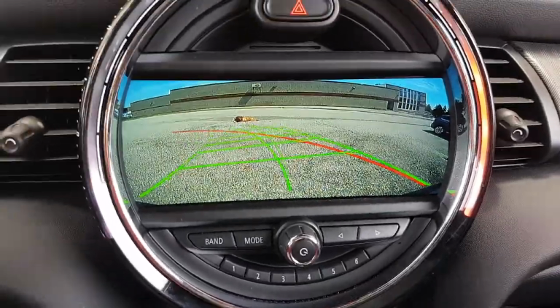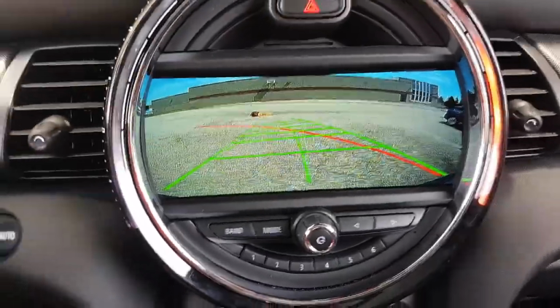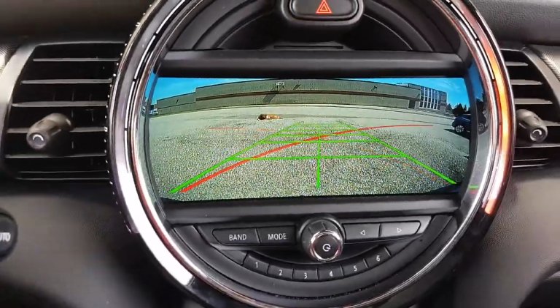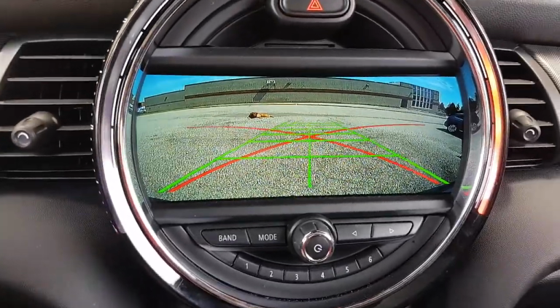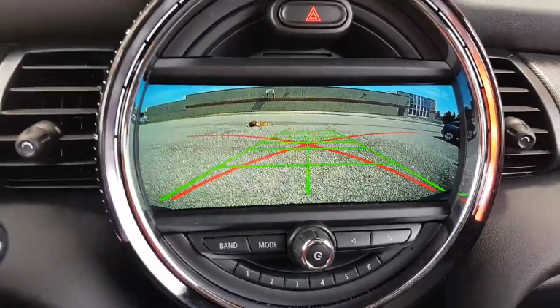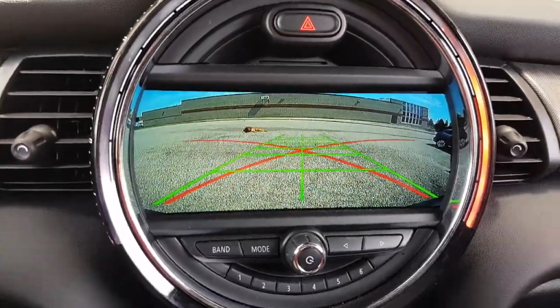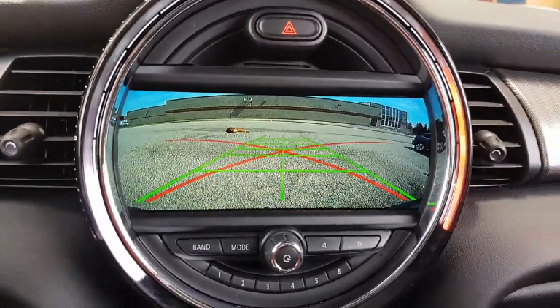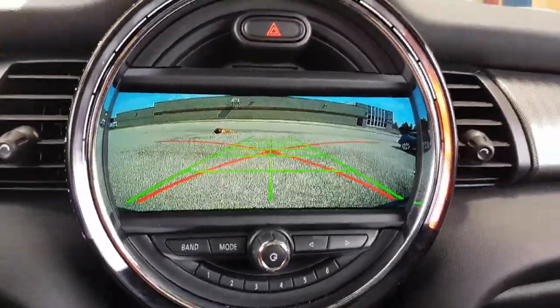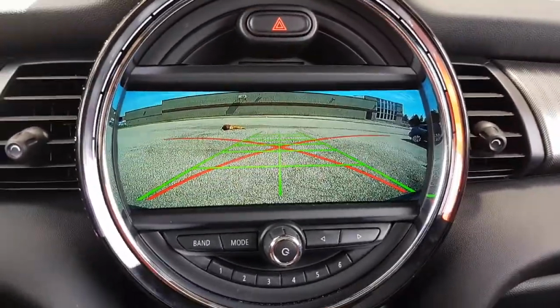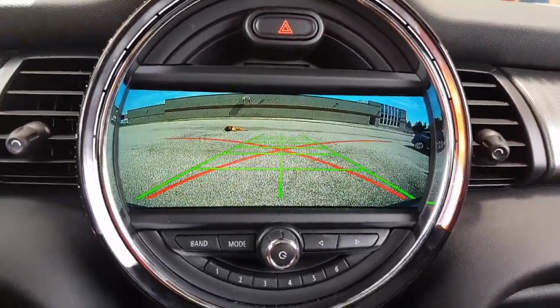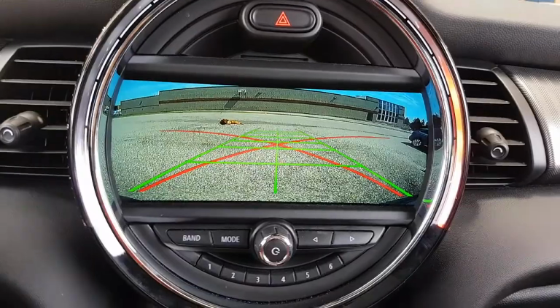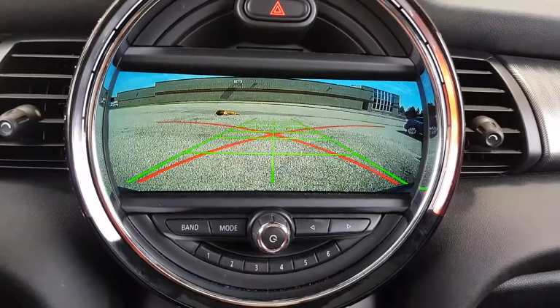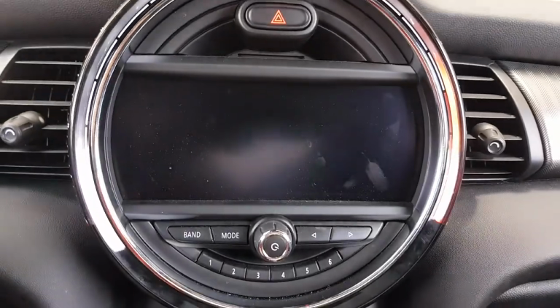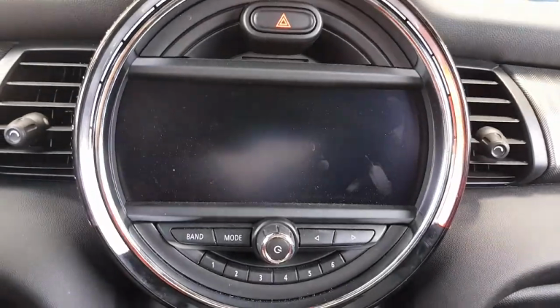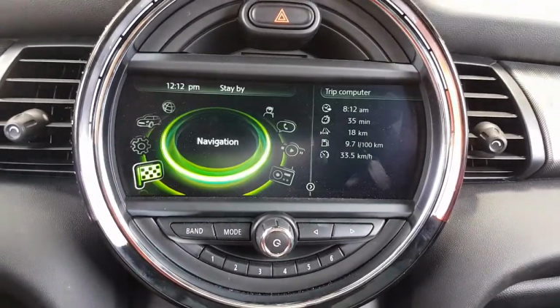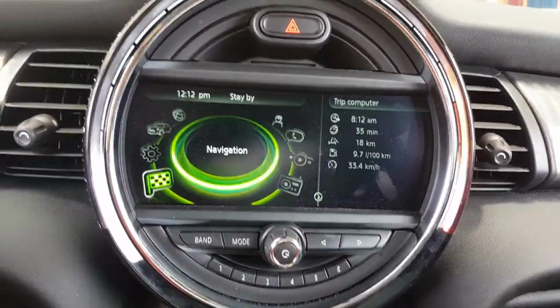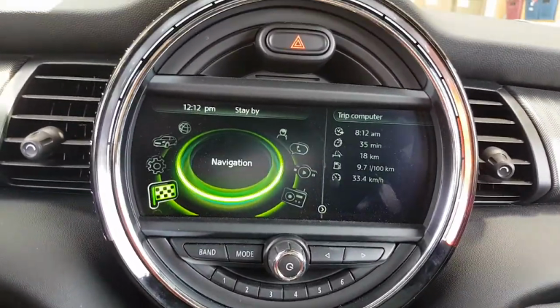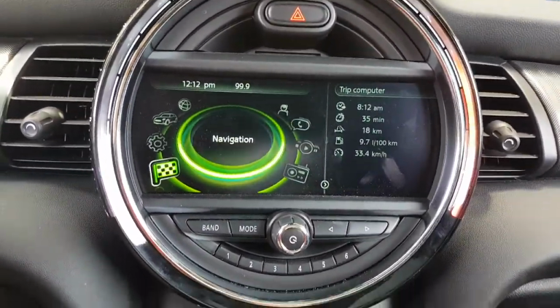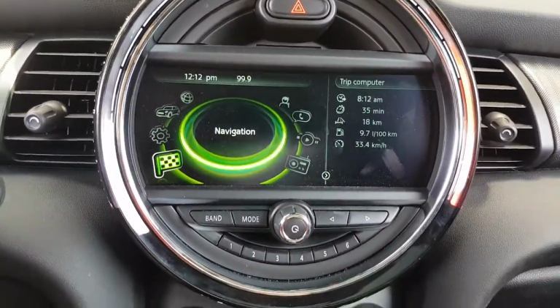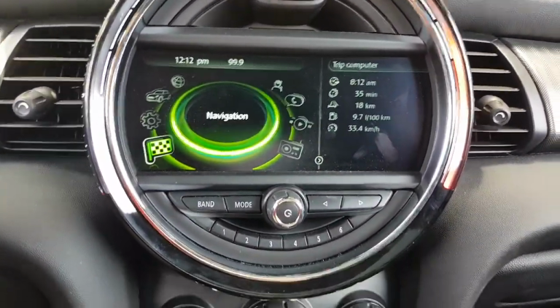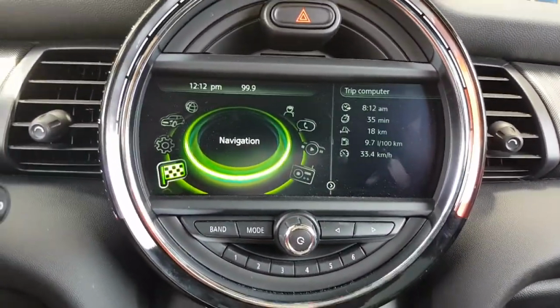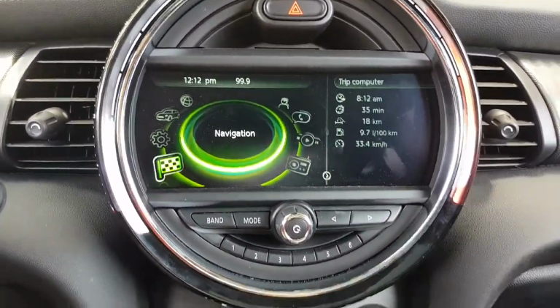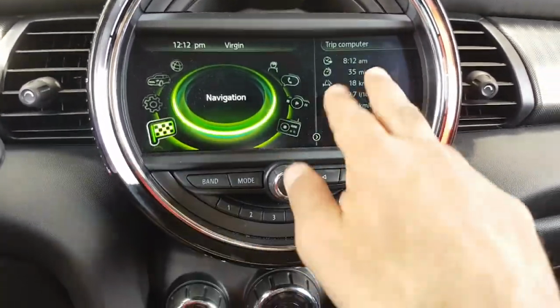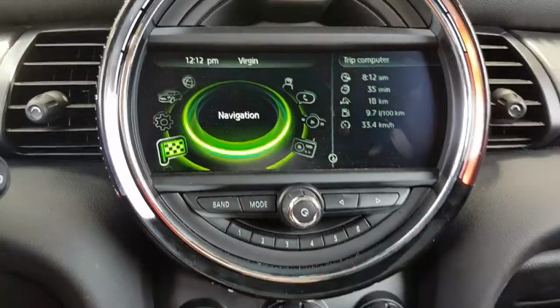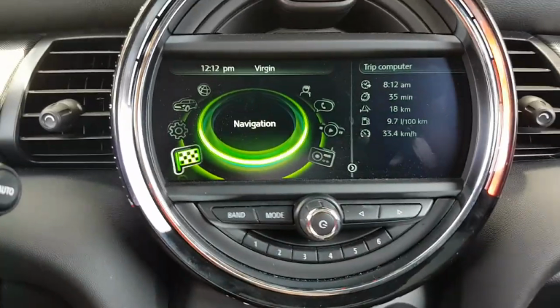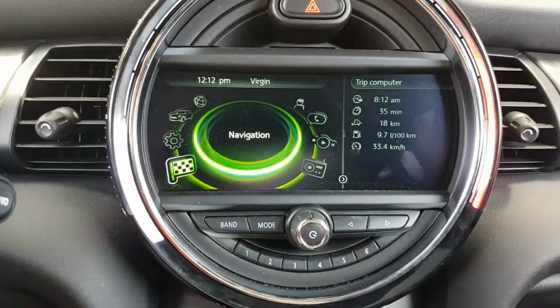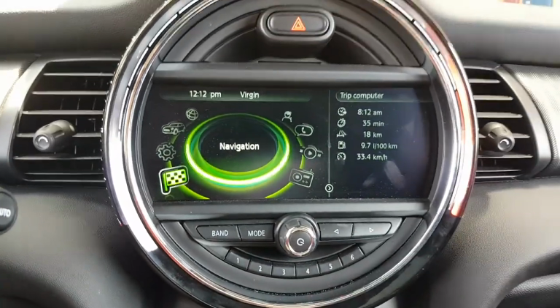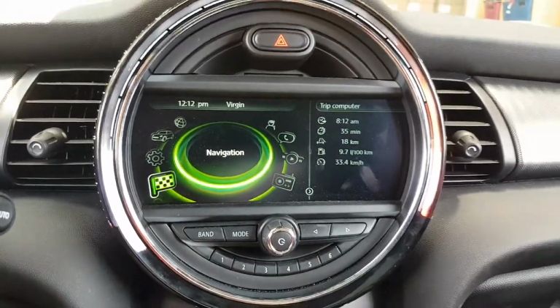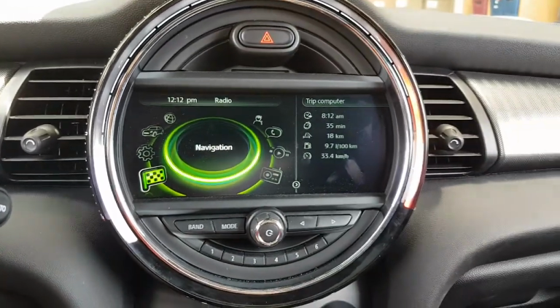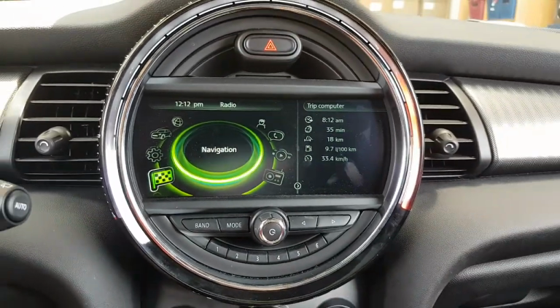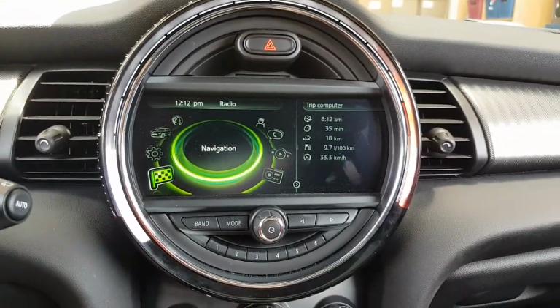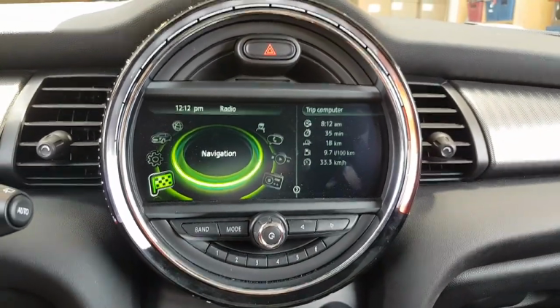The car didn't come with backup sensors, that's why we did it as full screen. We can also do it with the picture of the car on the right-hand side that shows the backup sensors as well.